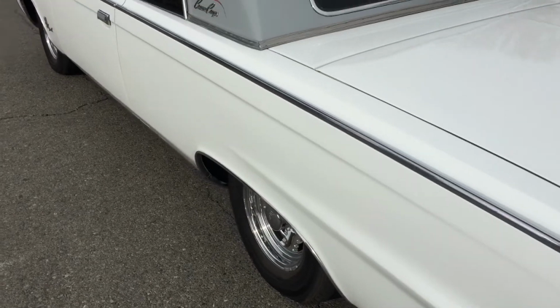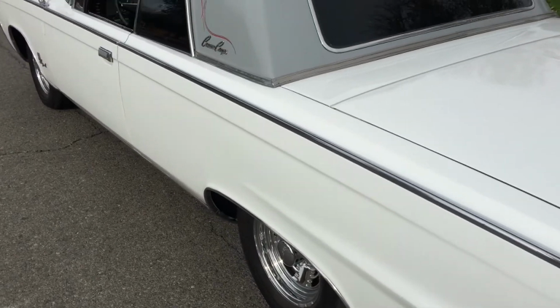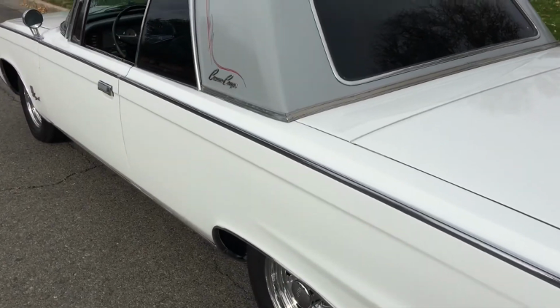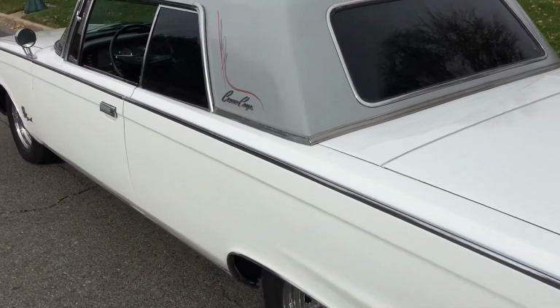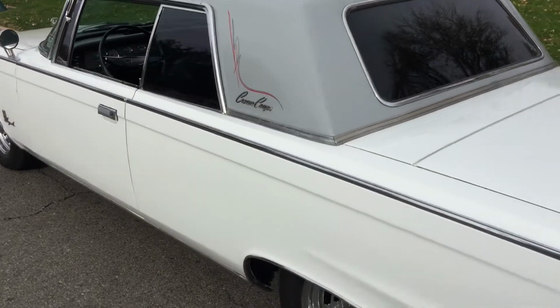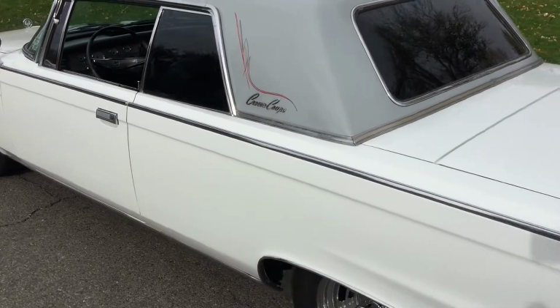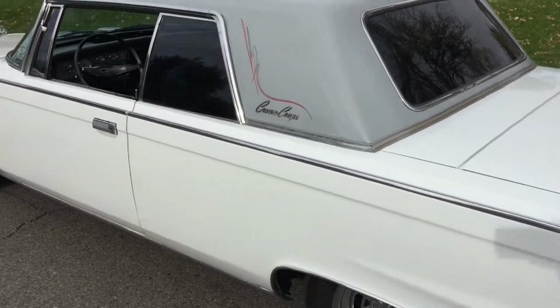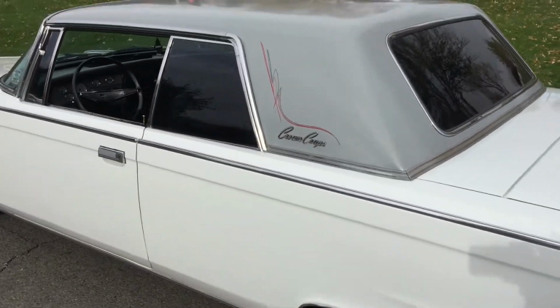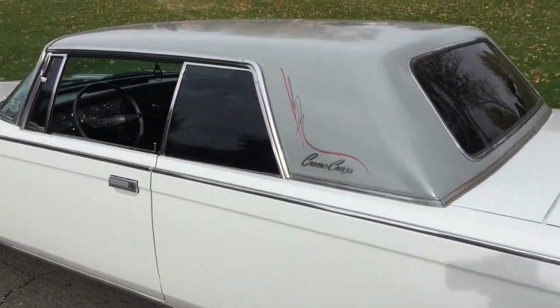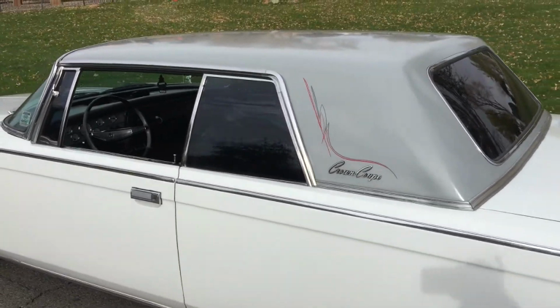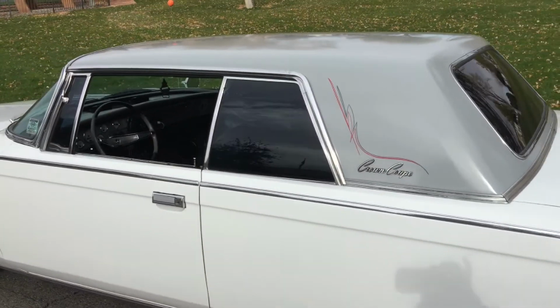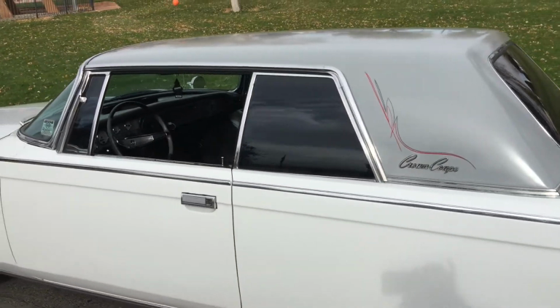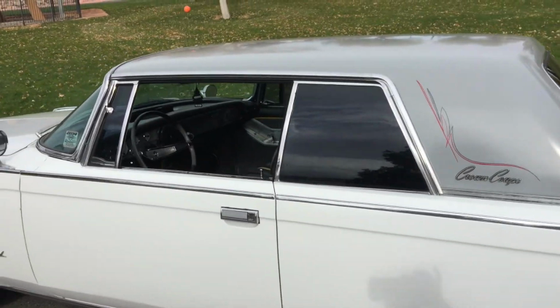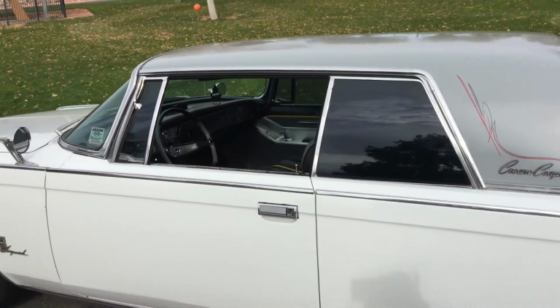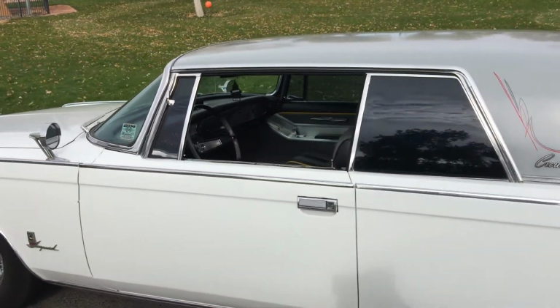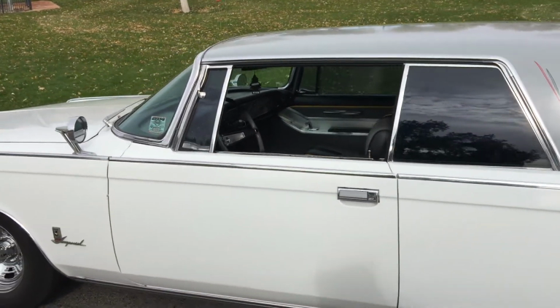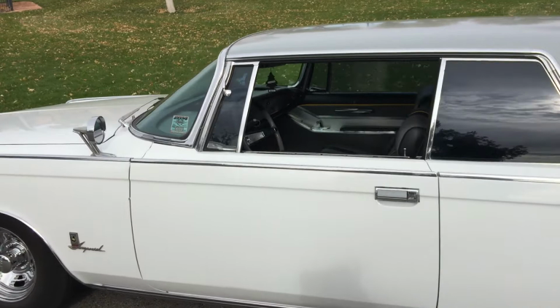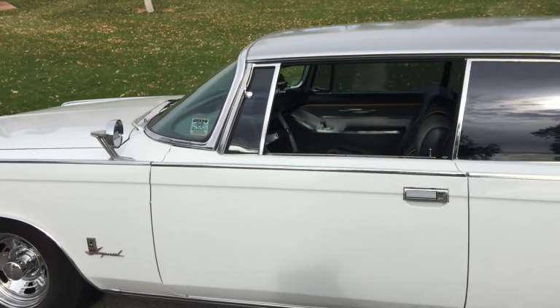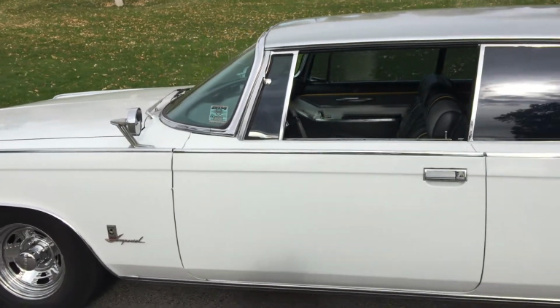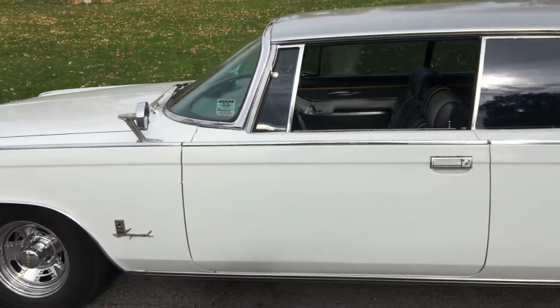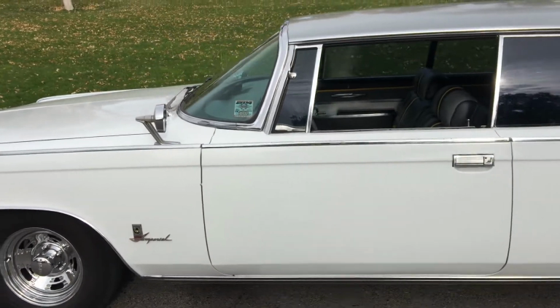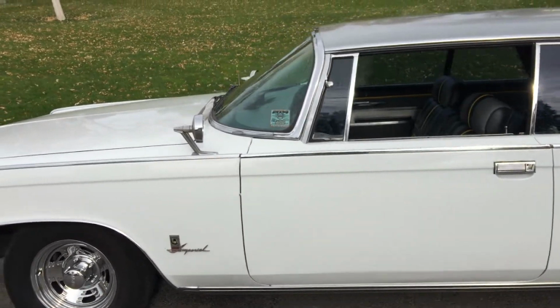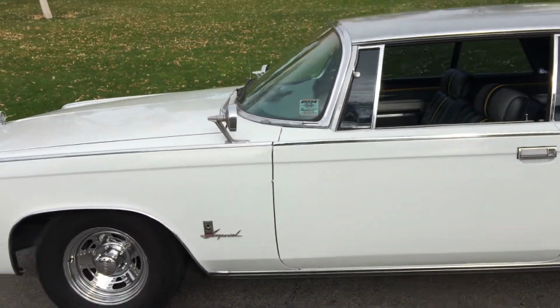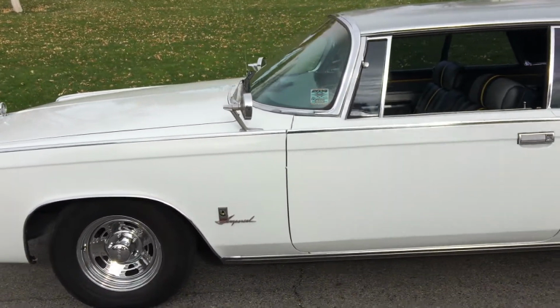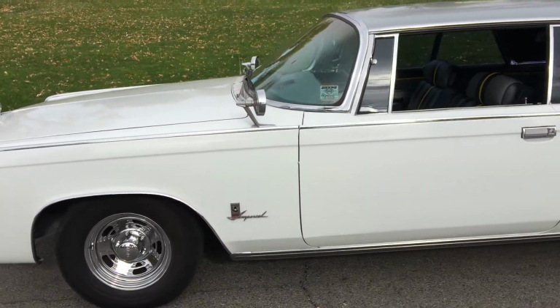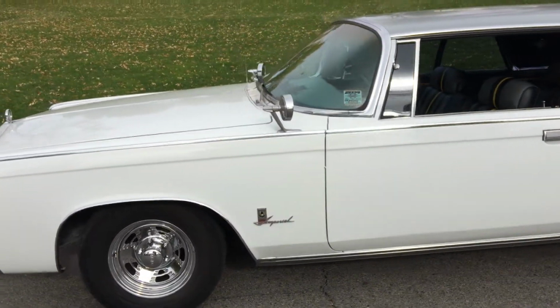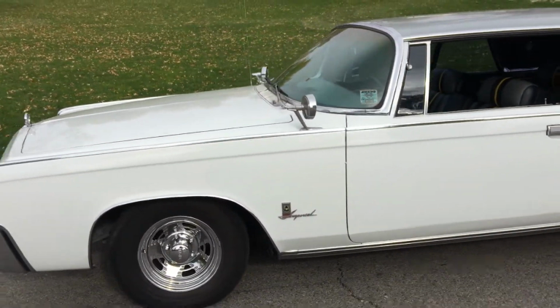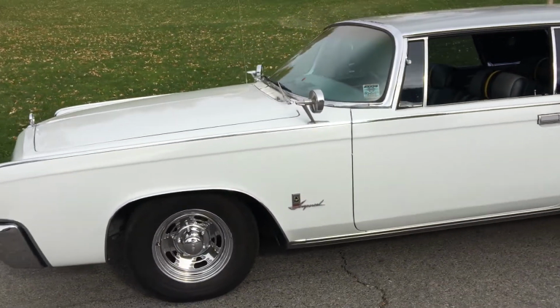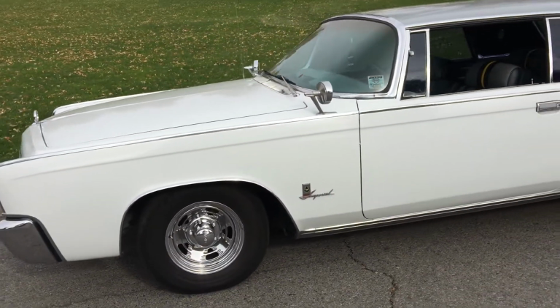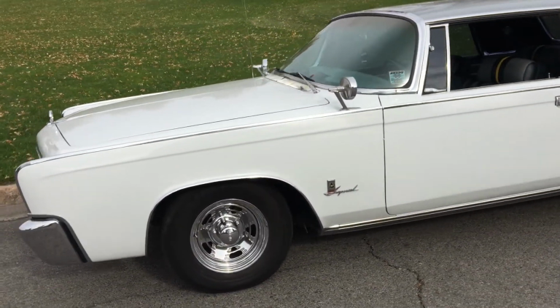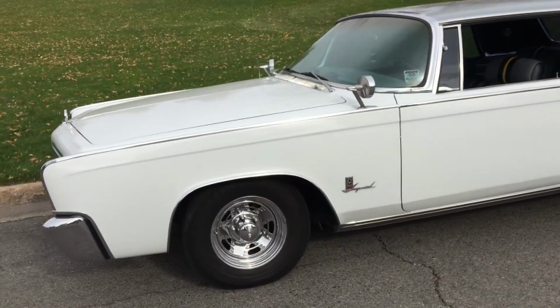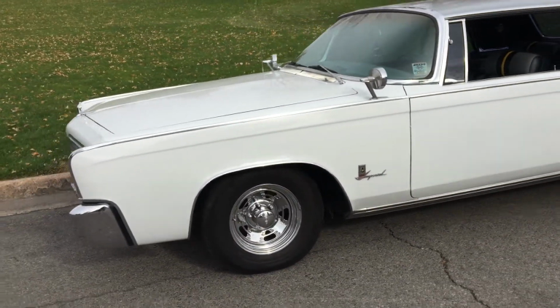Again guys, remember — it's not what the bids go up to, it's what you want to offer me on the car. So just call me, as I have it advertised elsewhere.